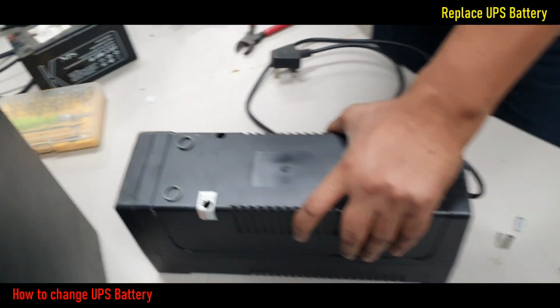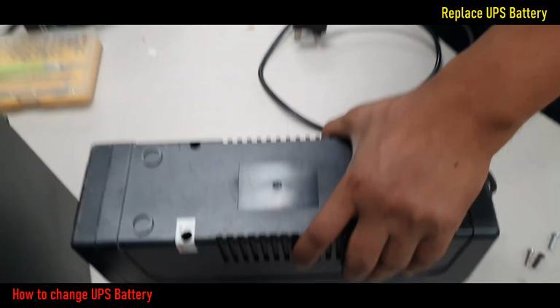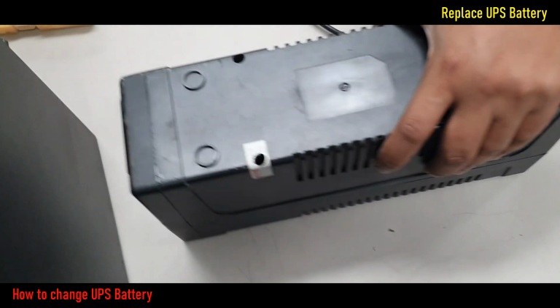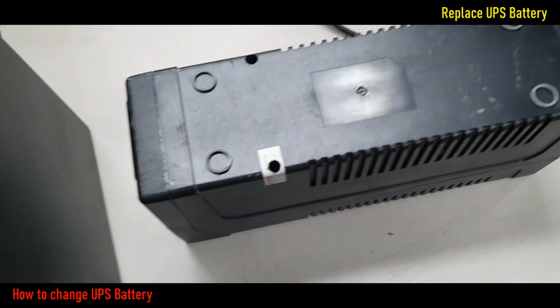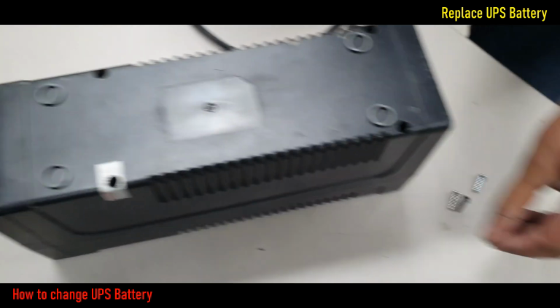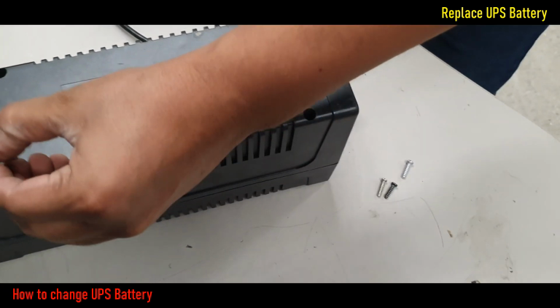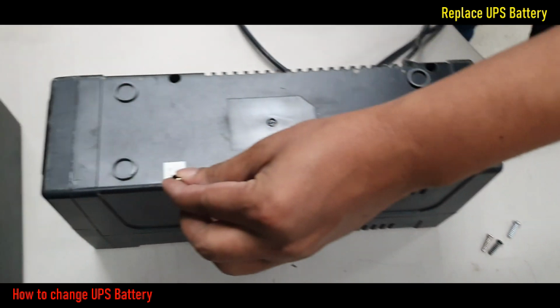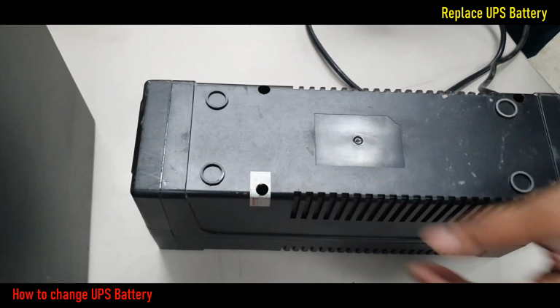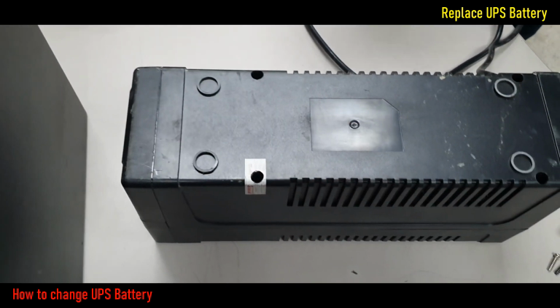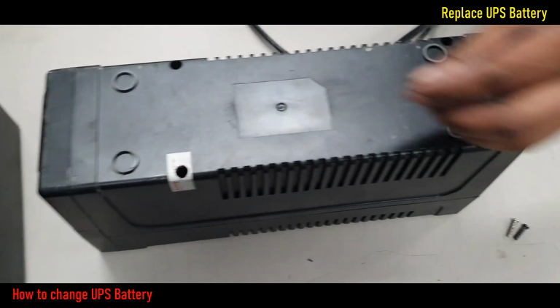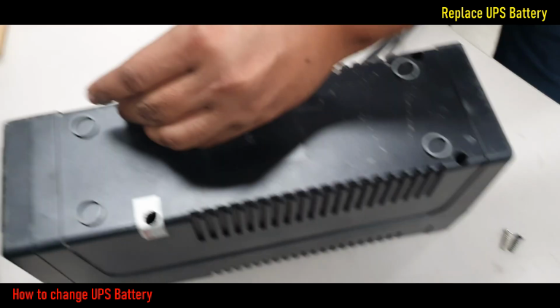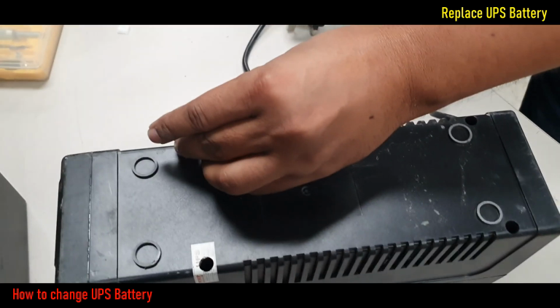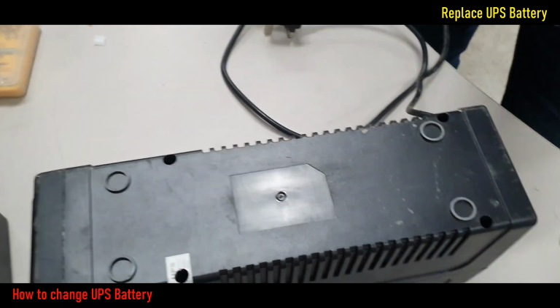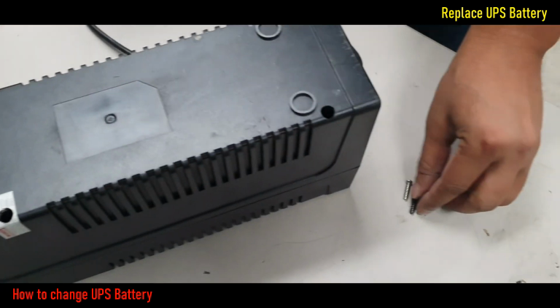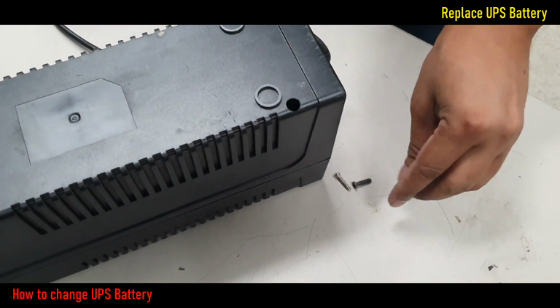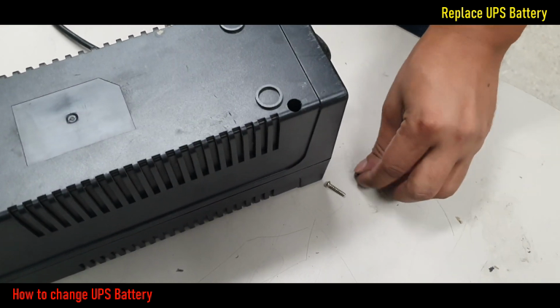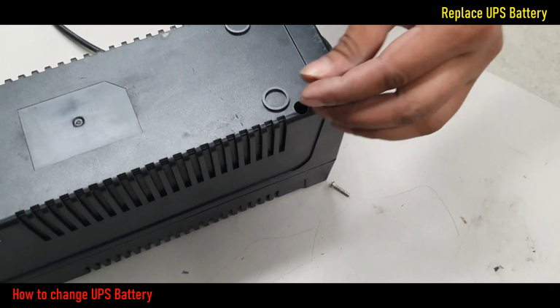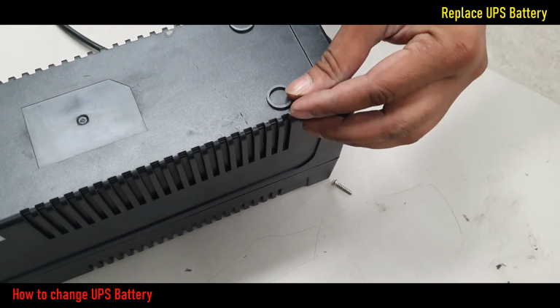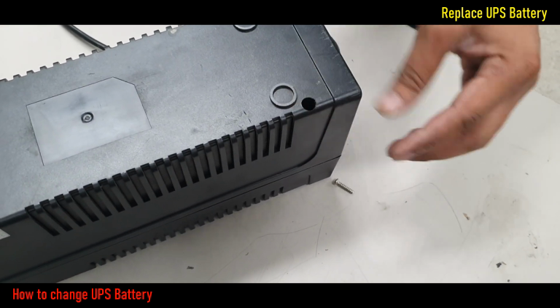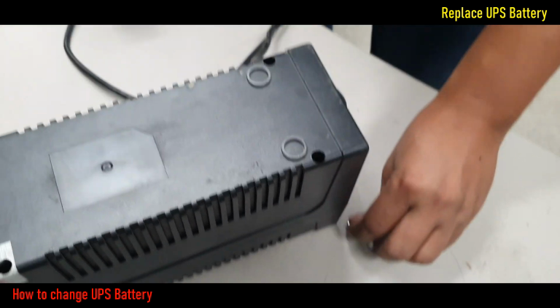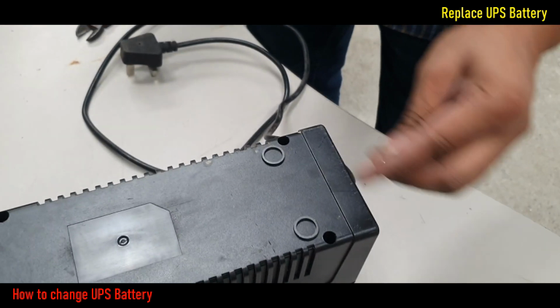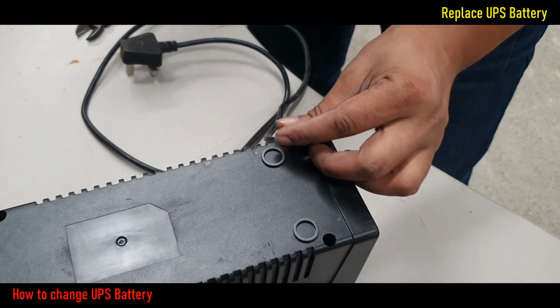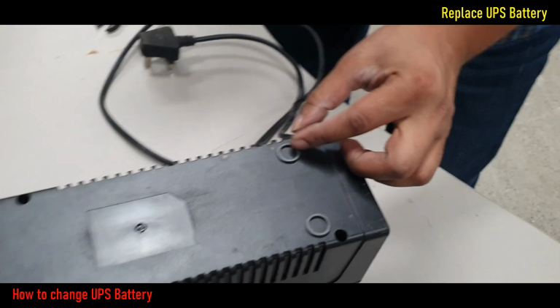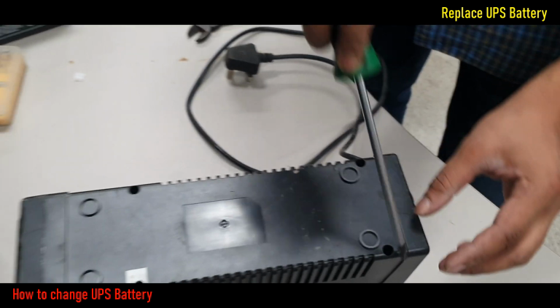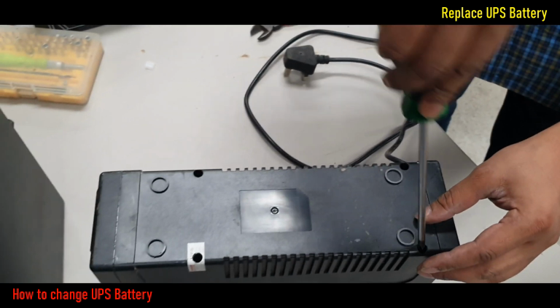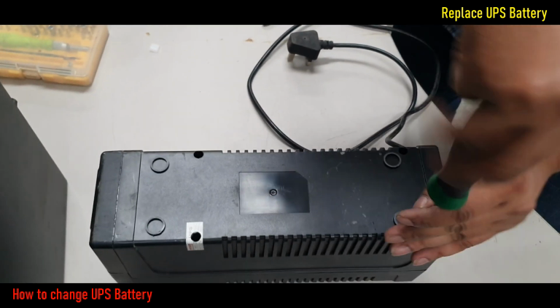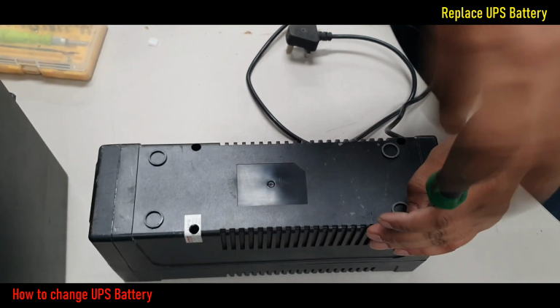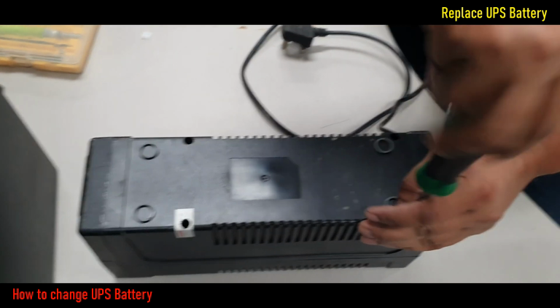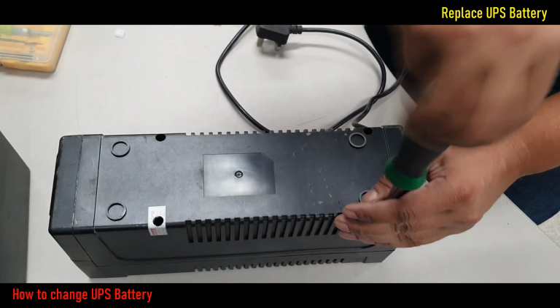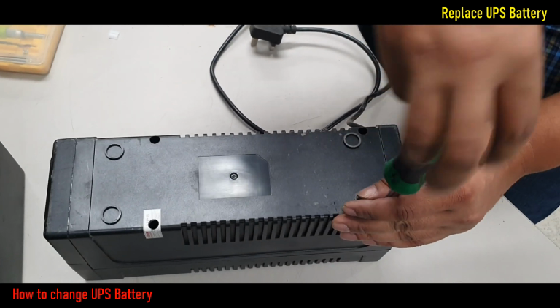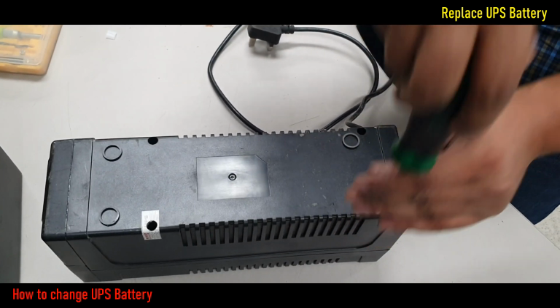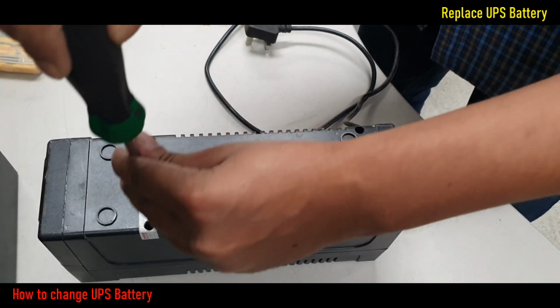After this, set all screws again as before. We need to follow the UPS user manual for better UPS performance.